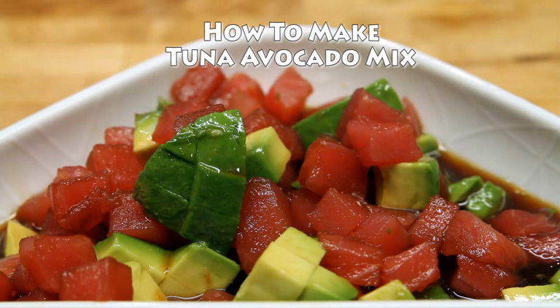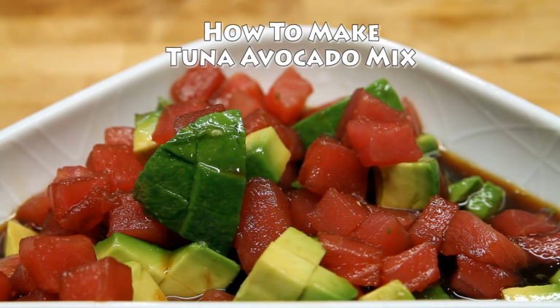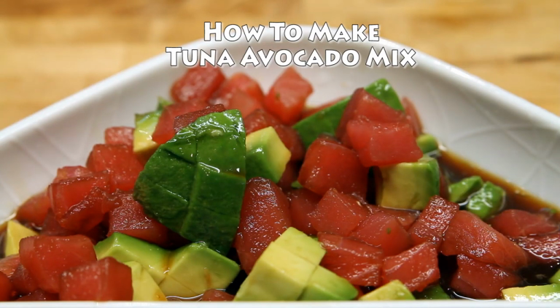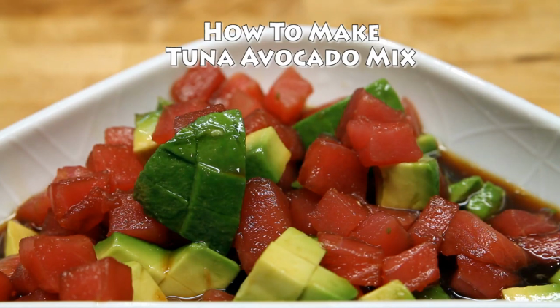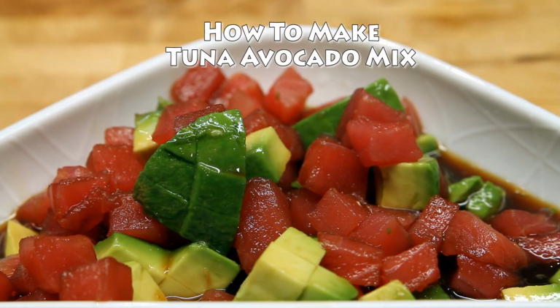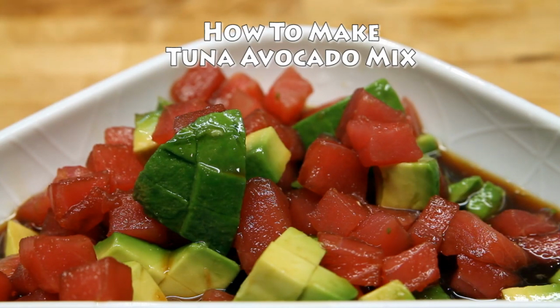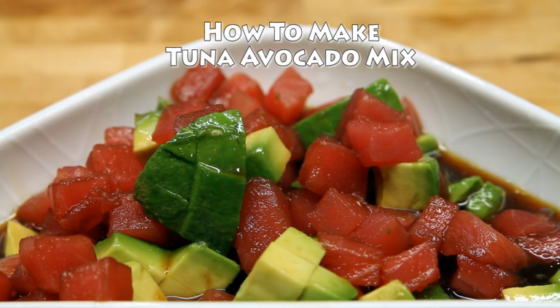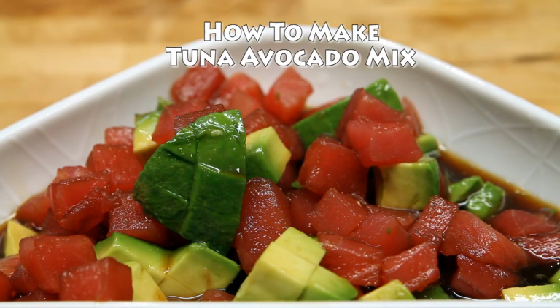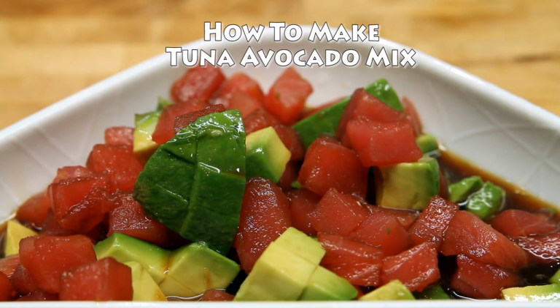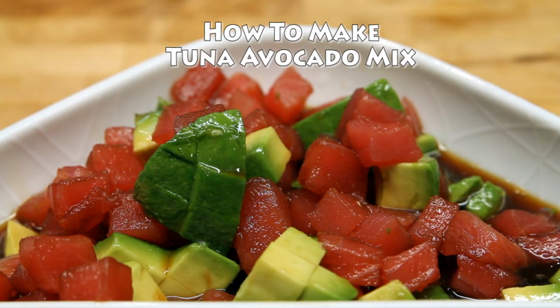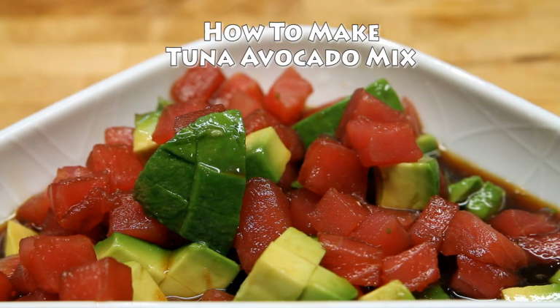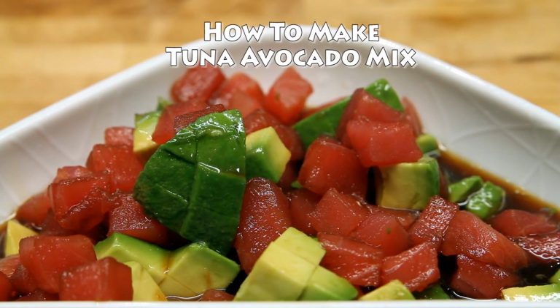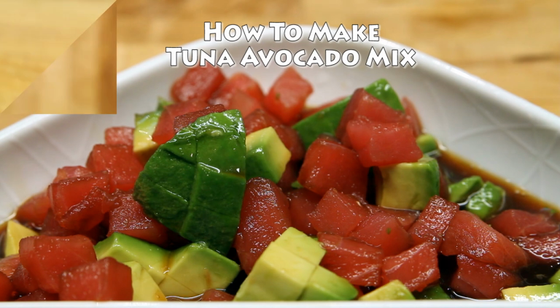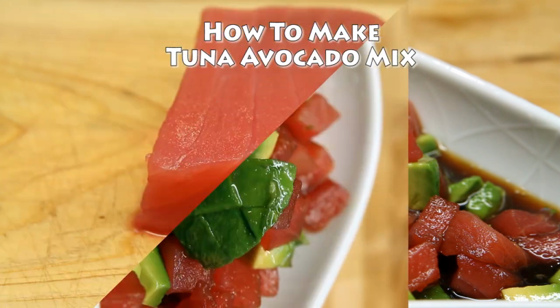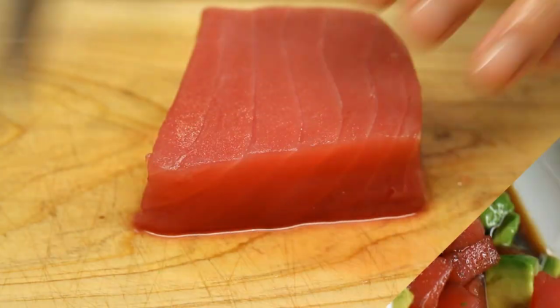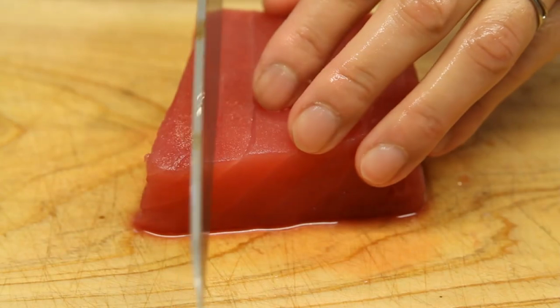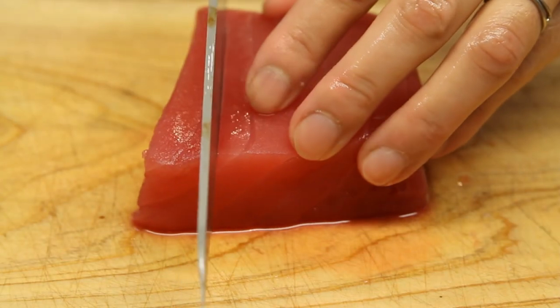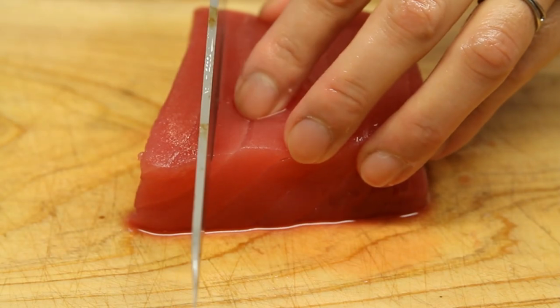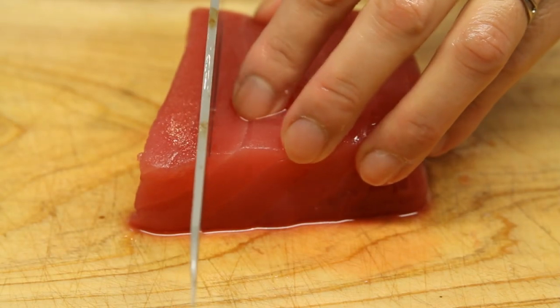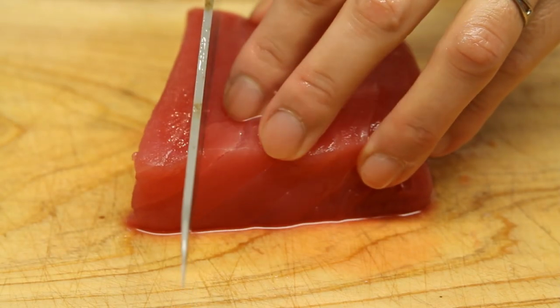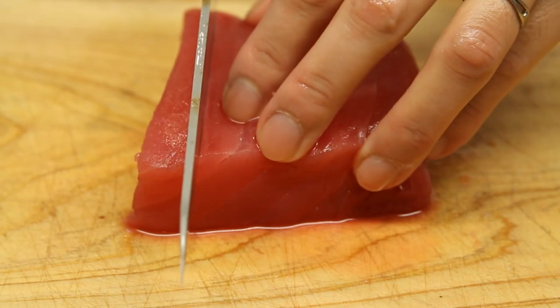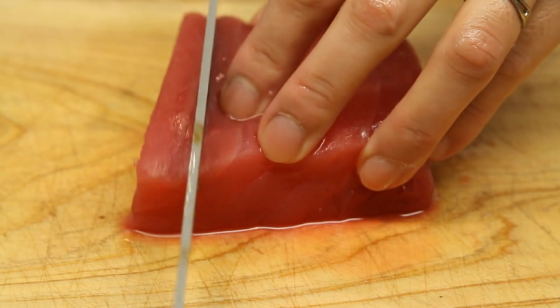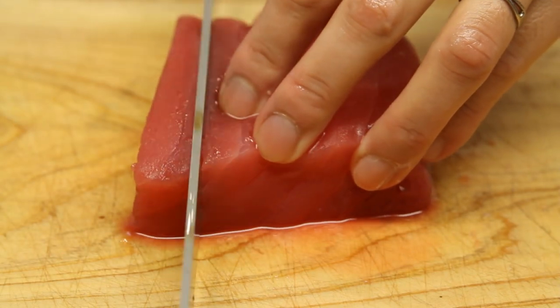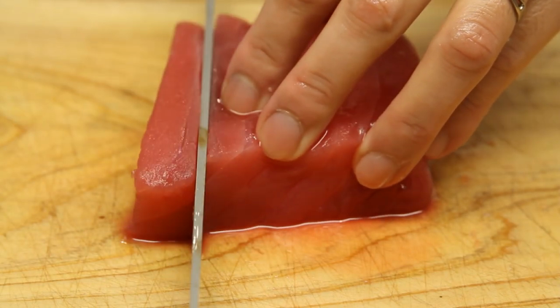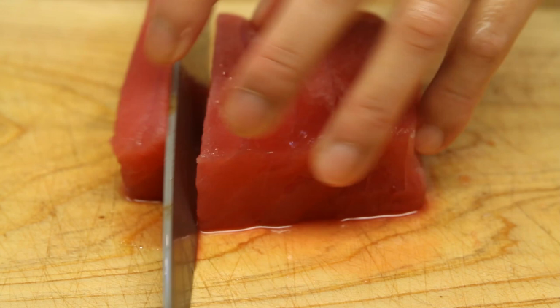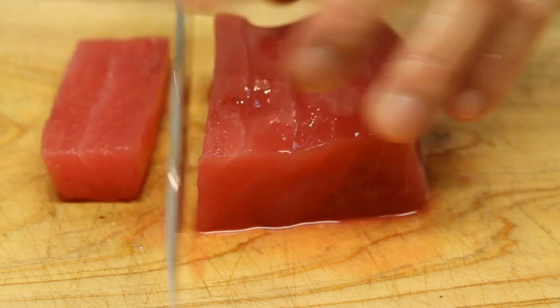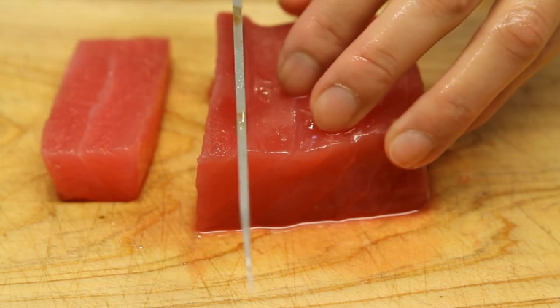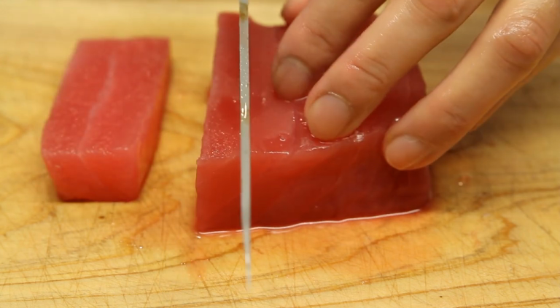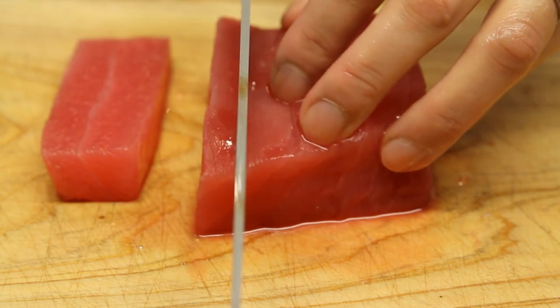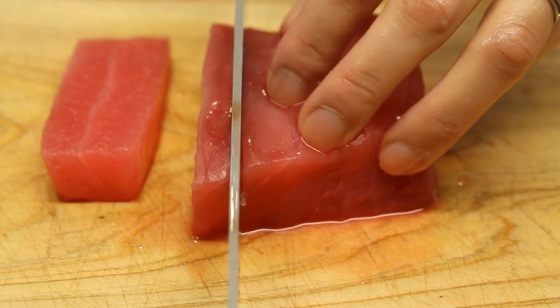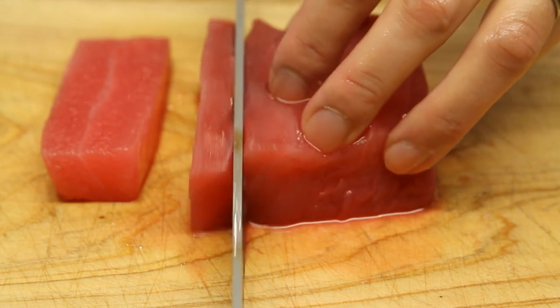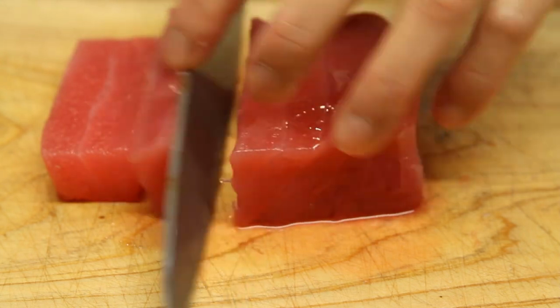Thanks for joining us on the Japan Food Channel. Today we're going to learn how to make the tuna avocado mix. I don't love the word 'mix' because it really can be a topping for sushi or a standalone appetizer. This stuff is really tasty, so definitely be sure to give this a shot at home.